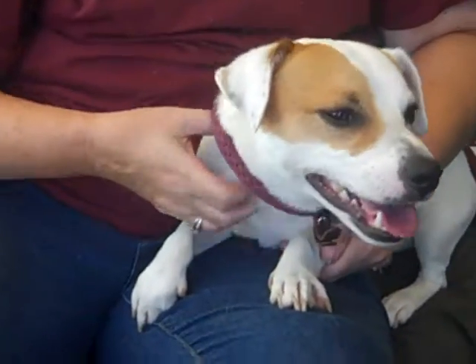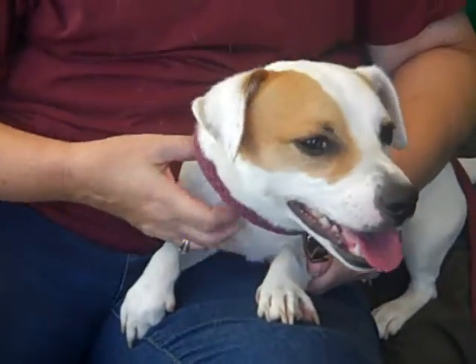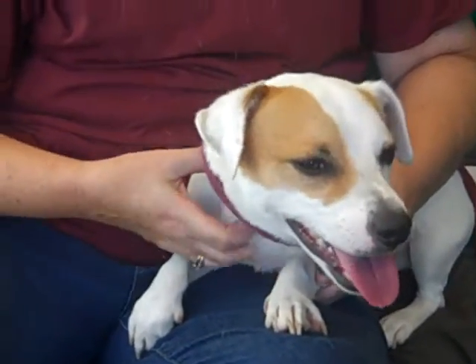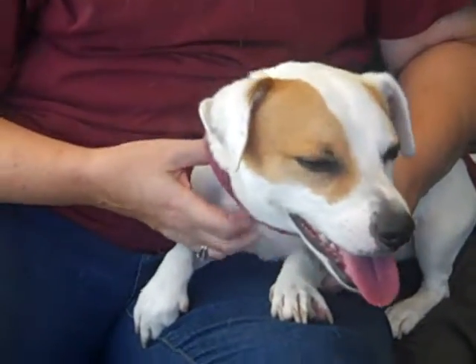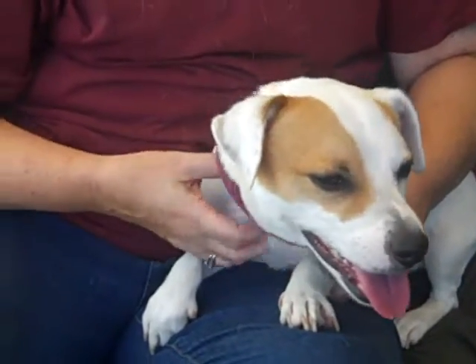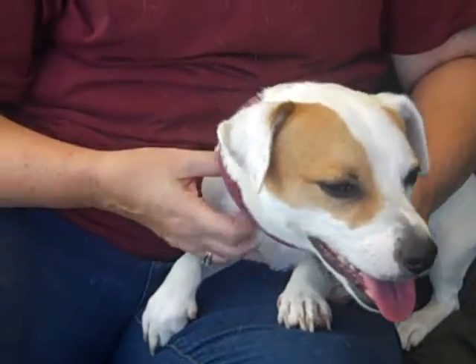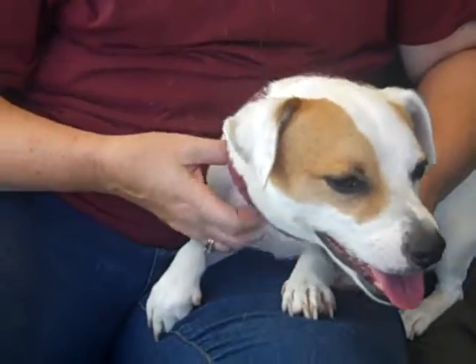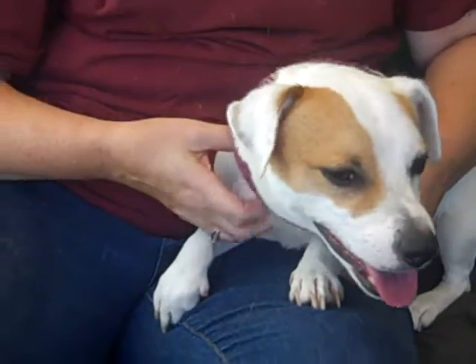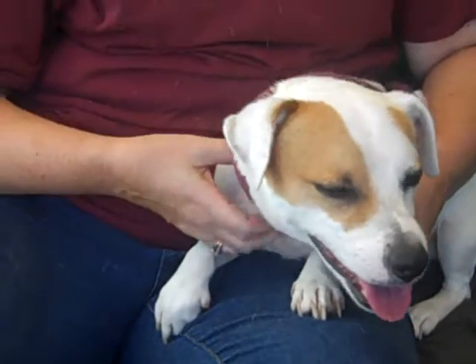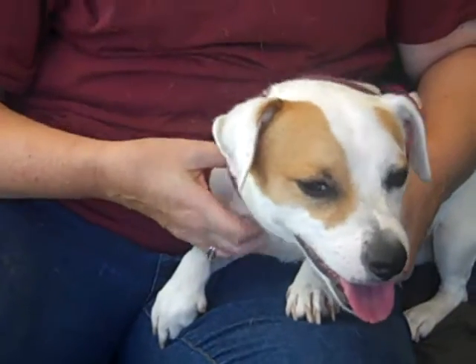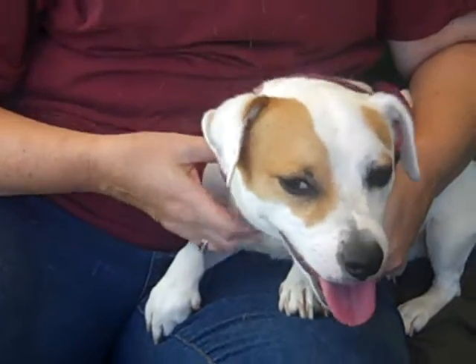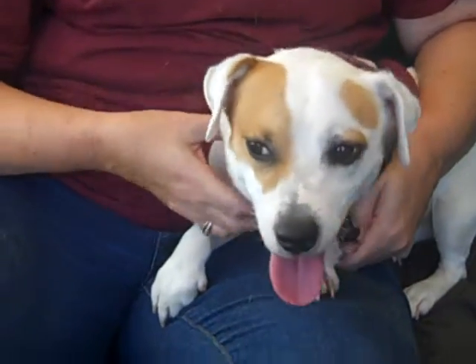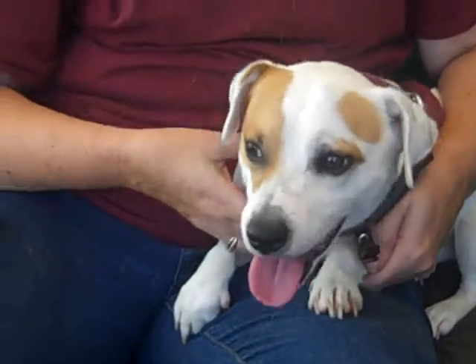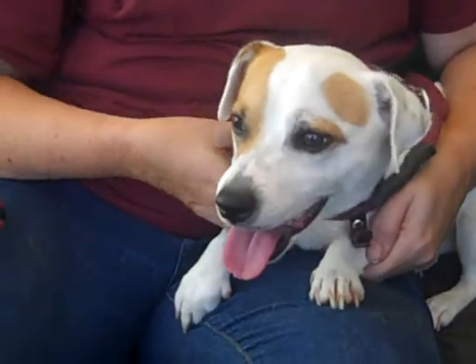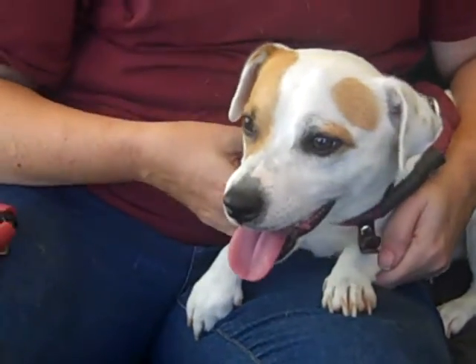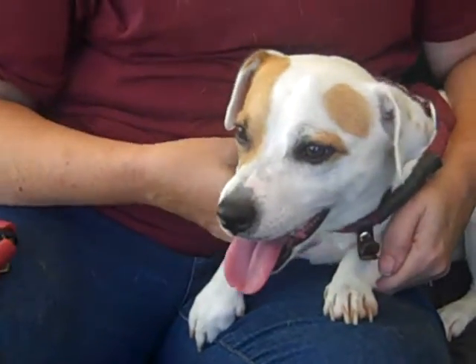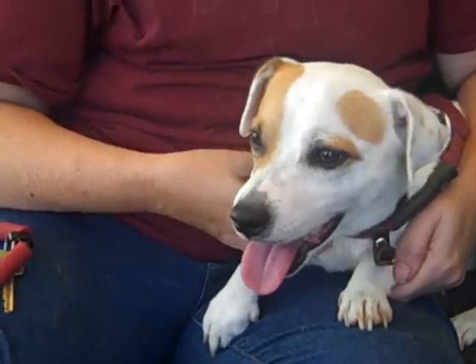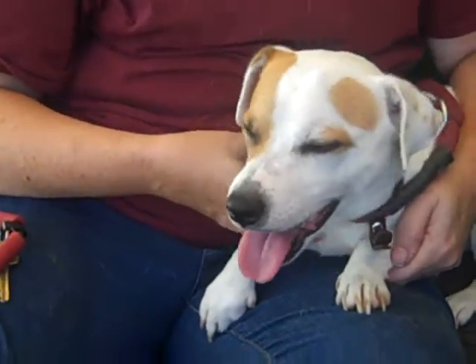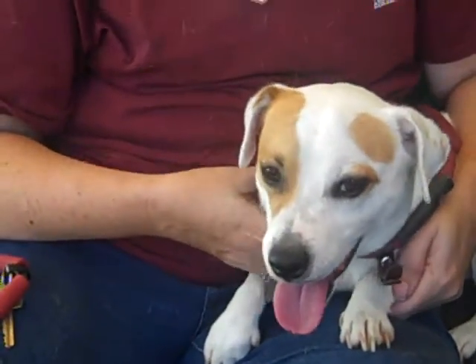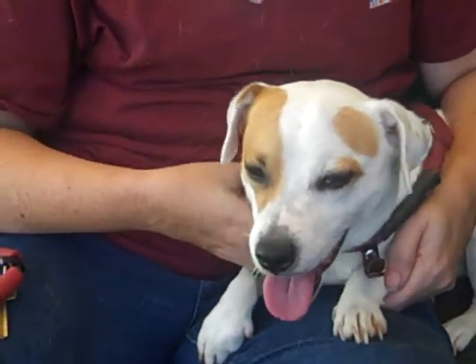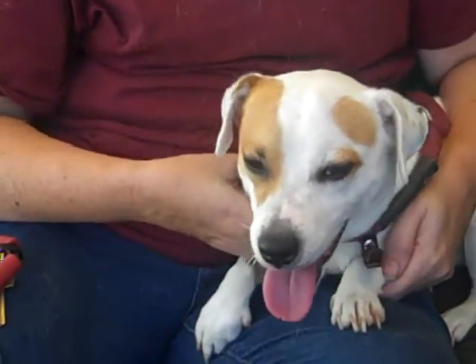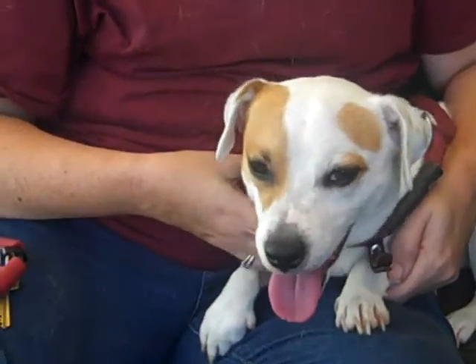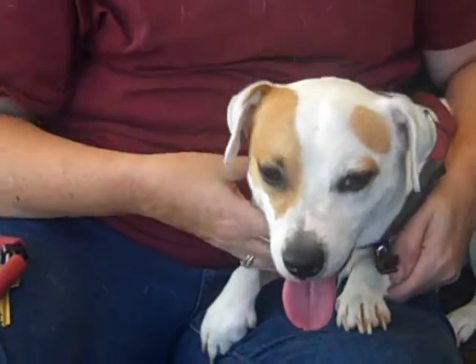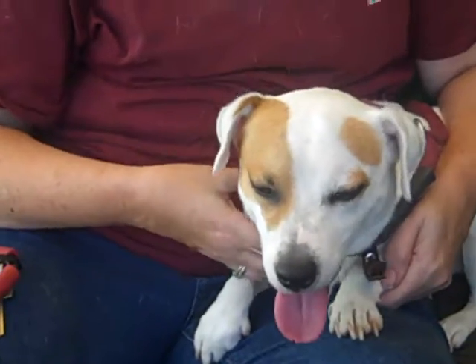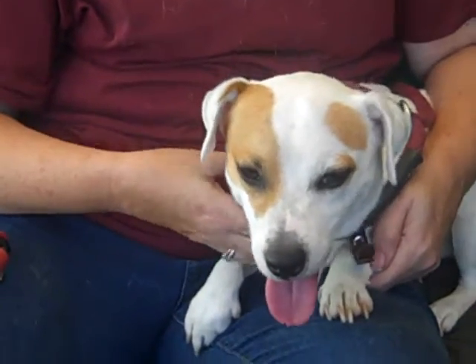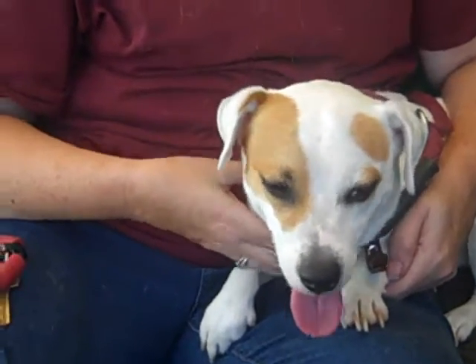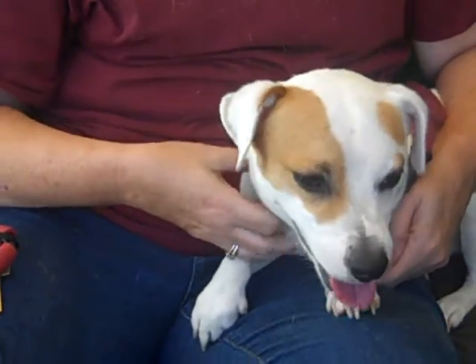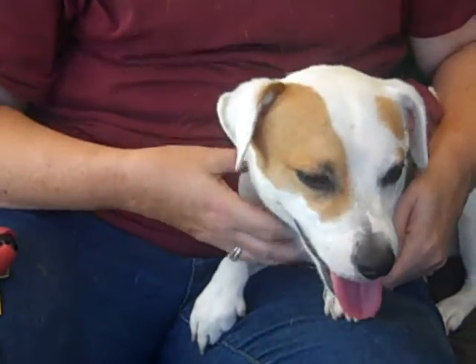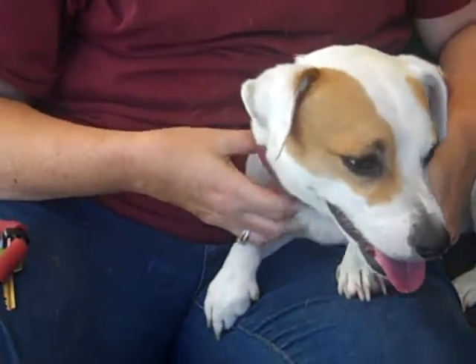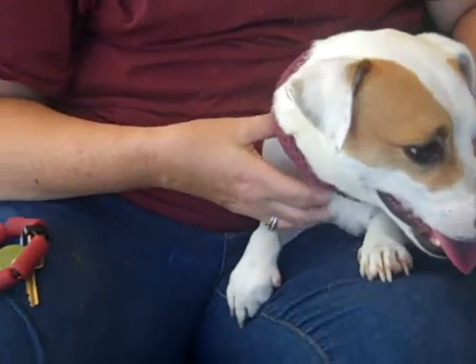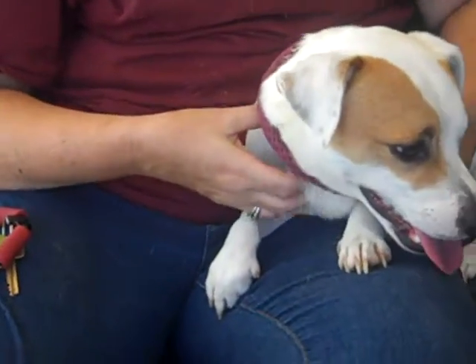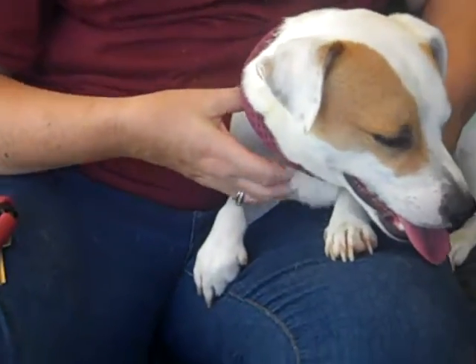Very confident. It's a noisy, smelly, awful environment, but he's pretty chilled. He's gonna be comfortable anywhere, and he's gonna fall asleep right now if you just keep scratching his chin.